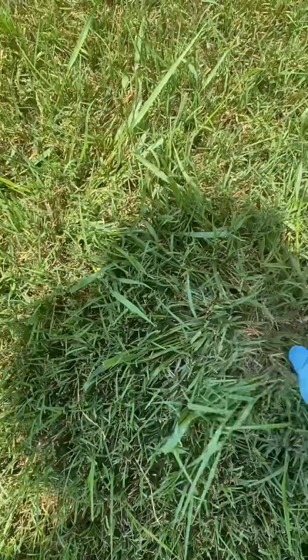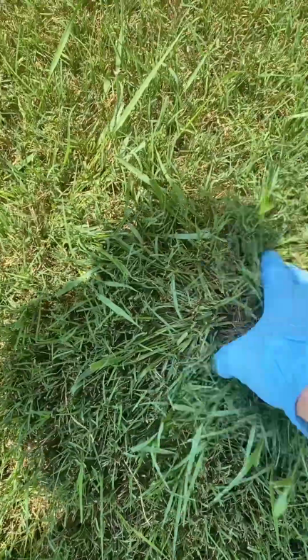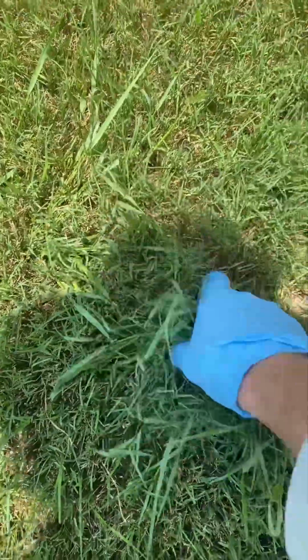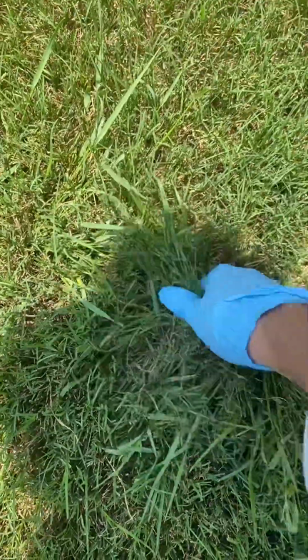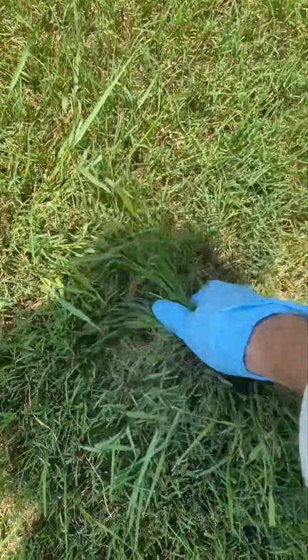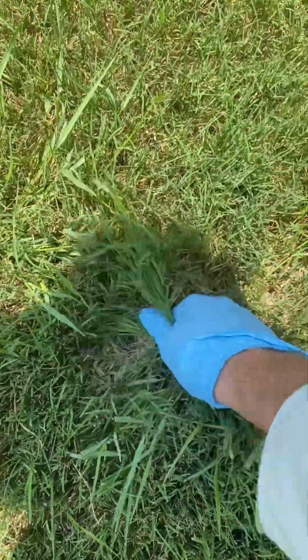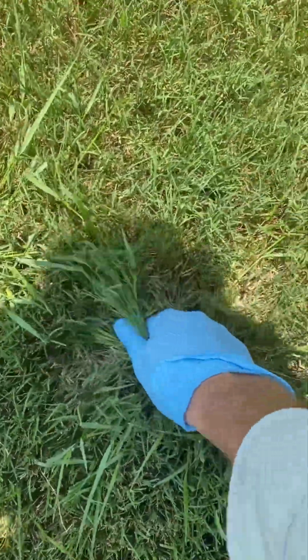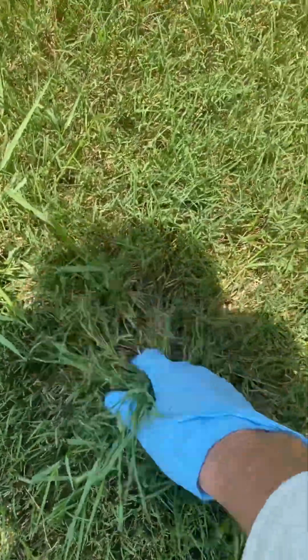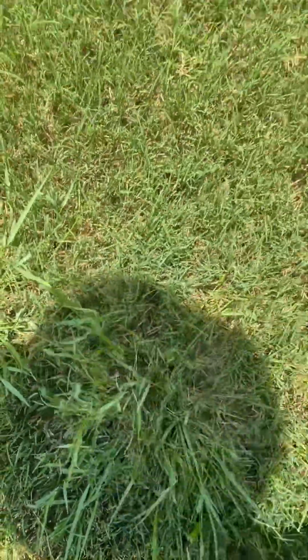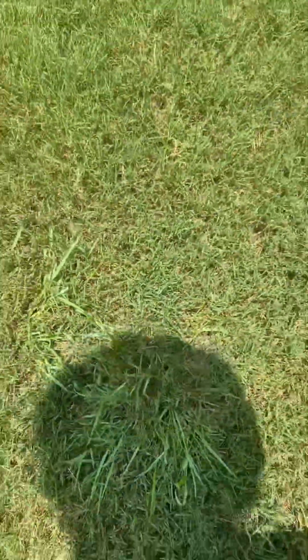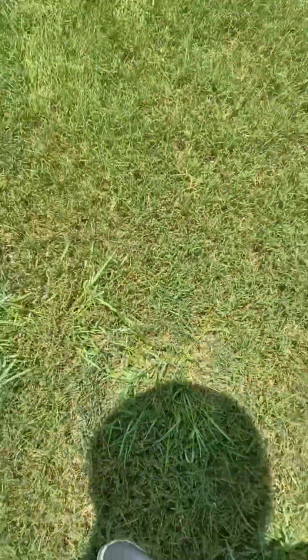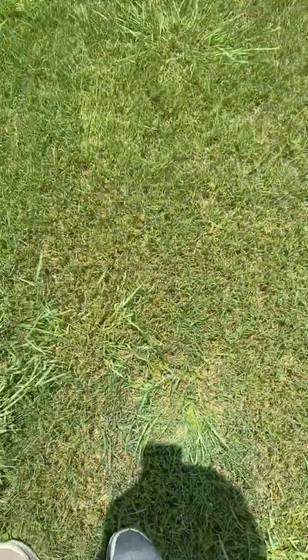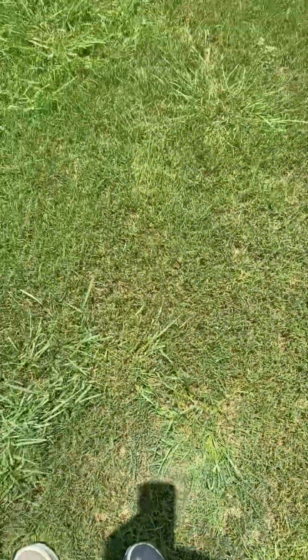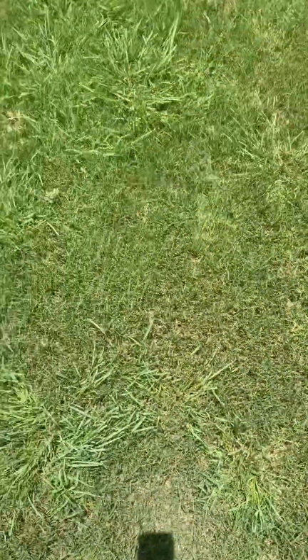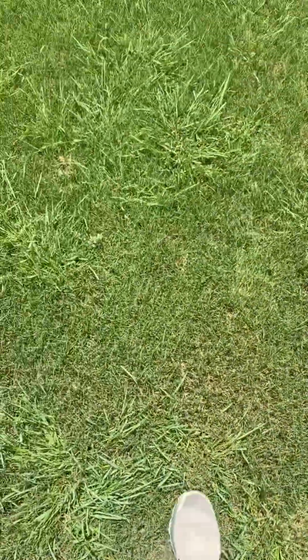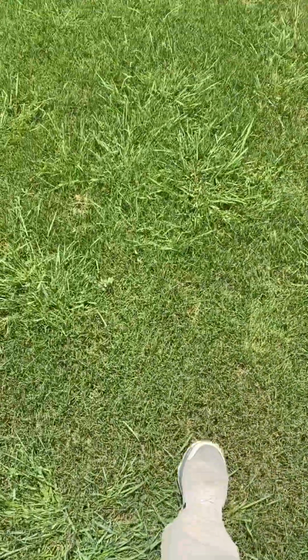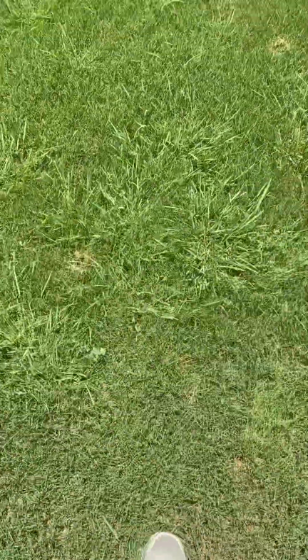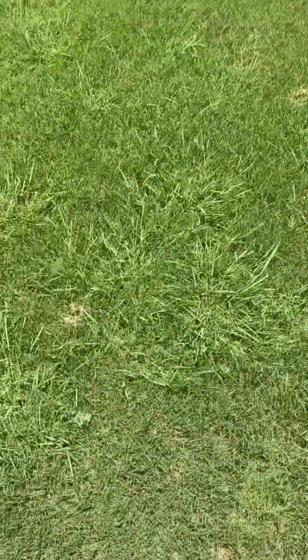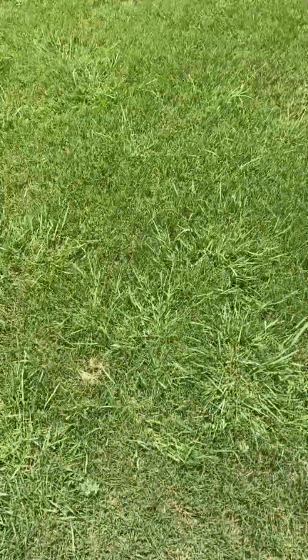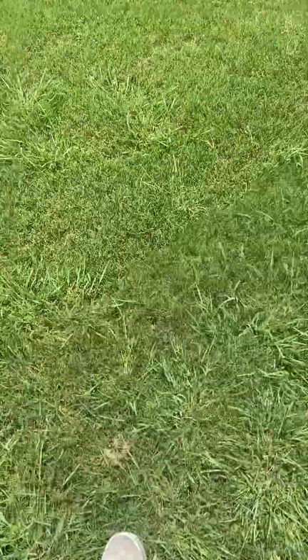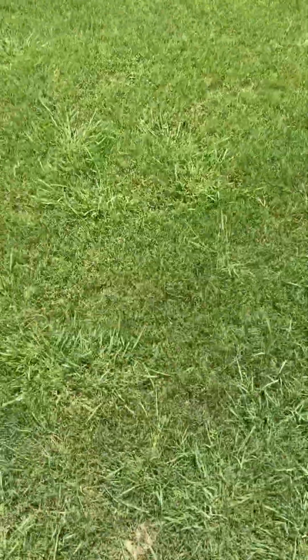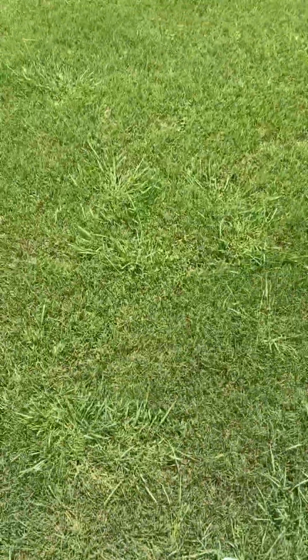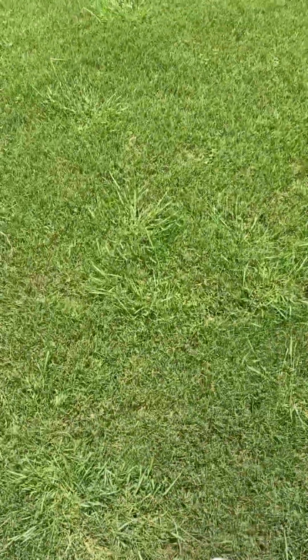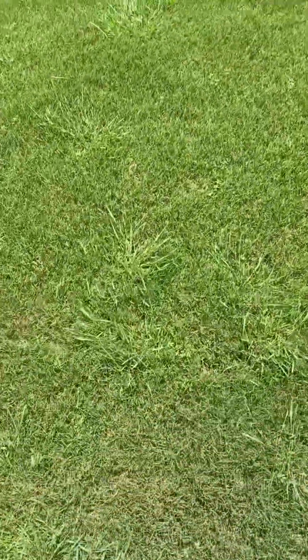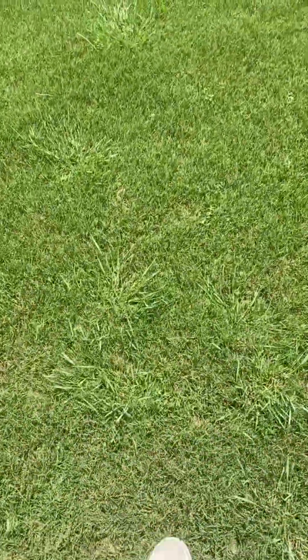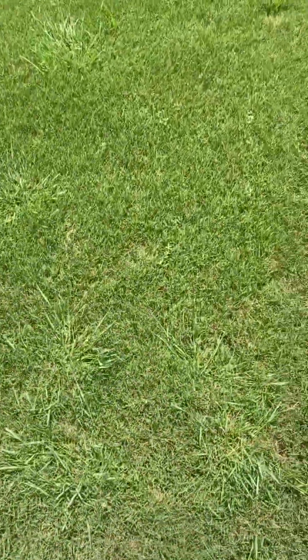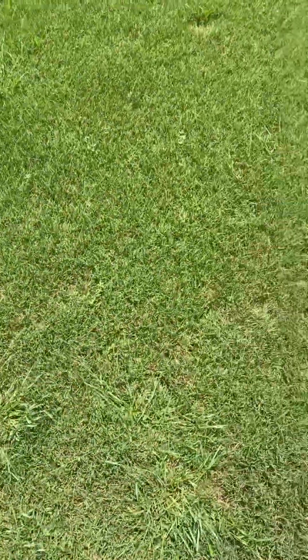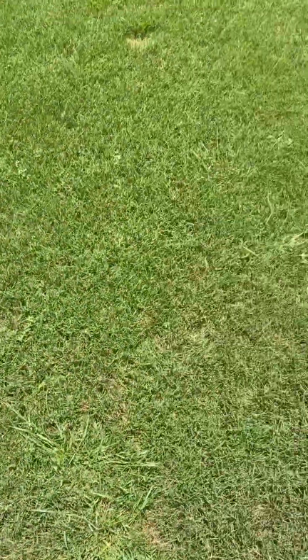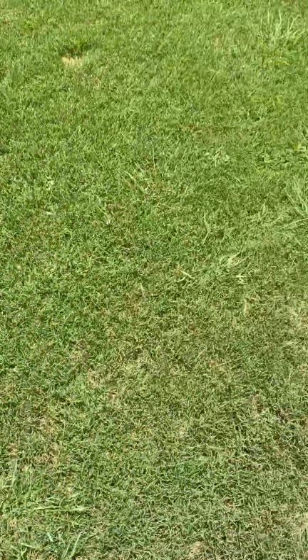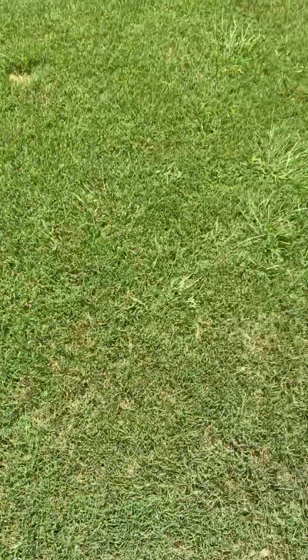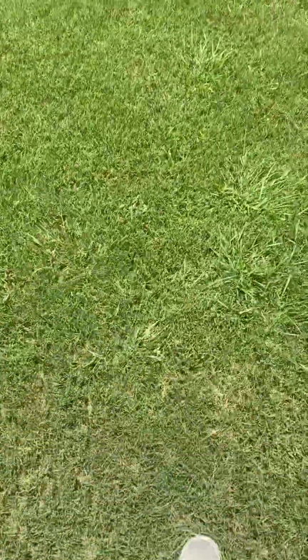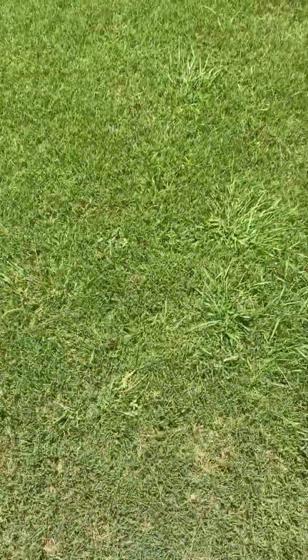They don't pull up easy. Crabgrass pulls up easy. Dallas grass does not. Knot root foxtail does not pull up easy.